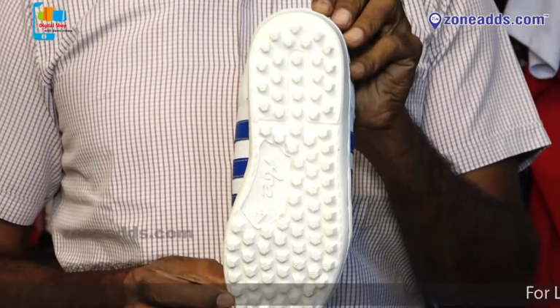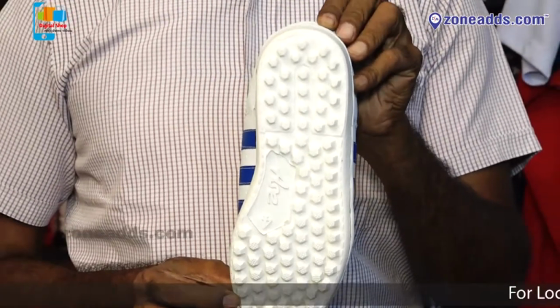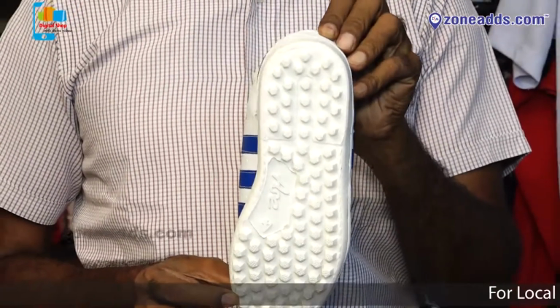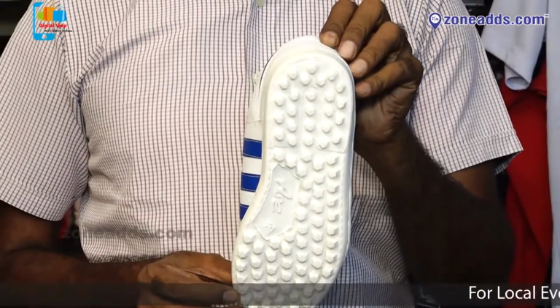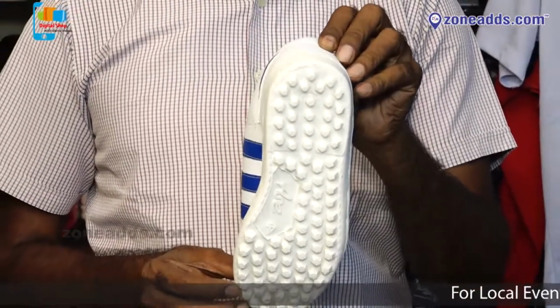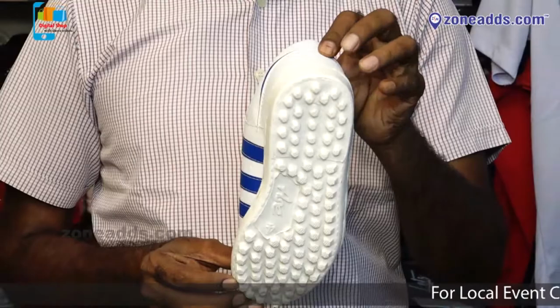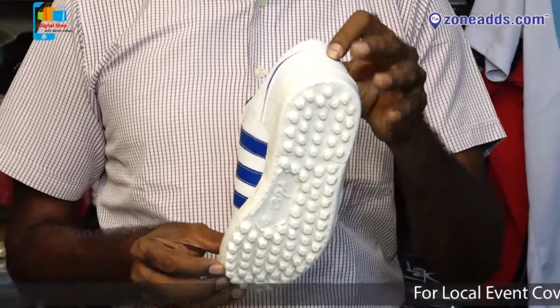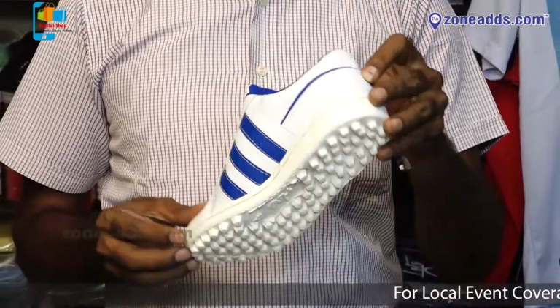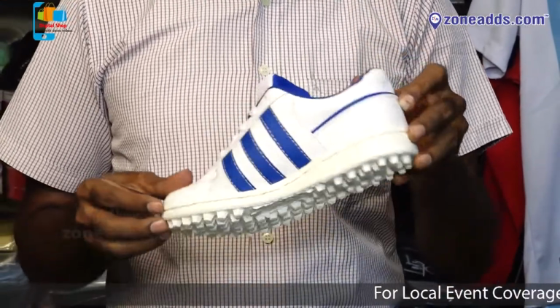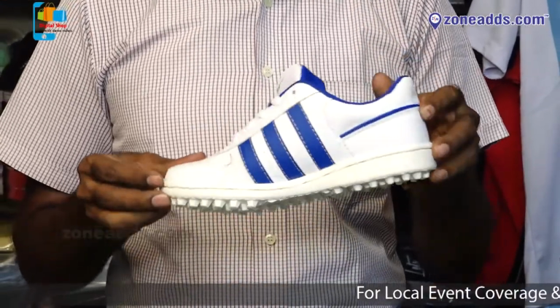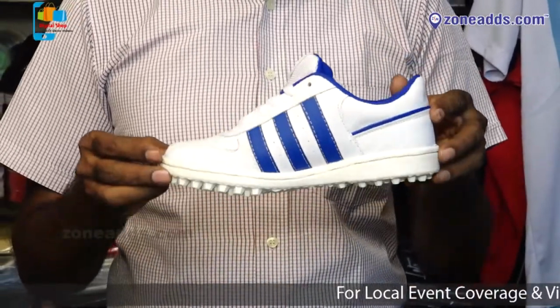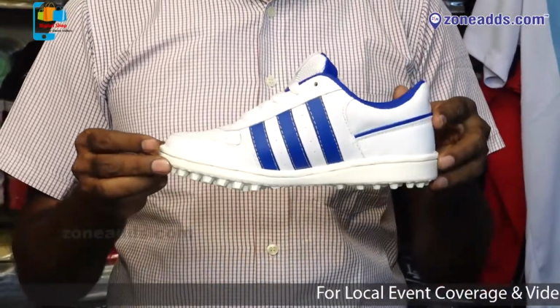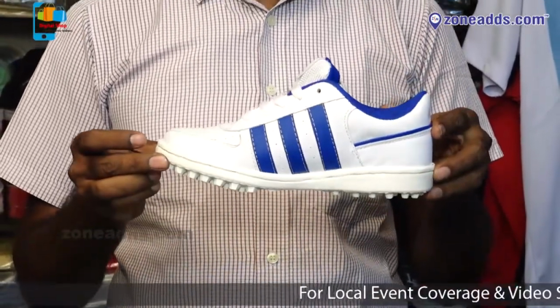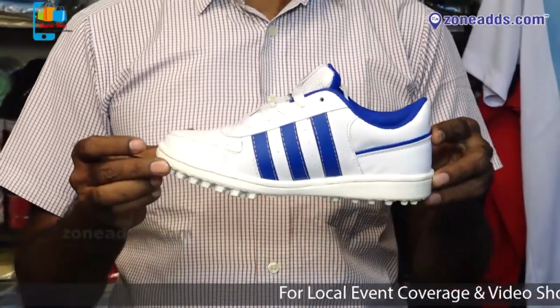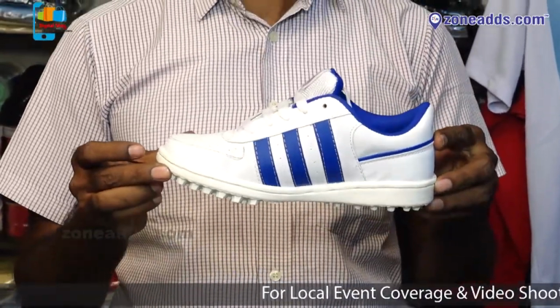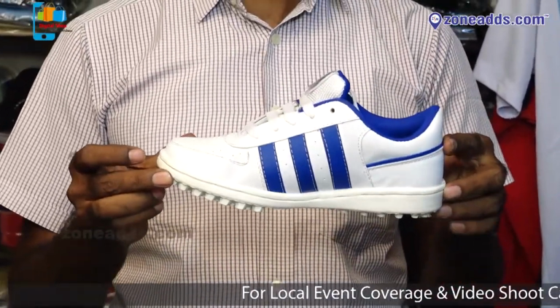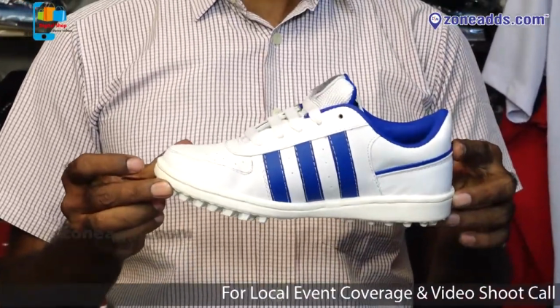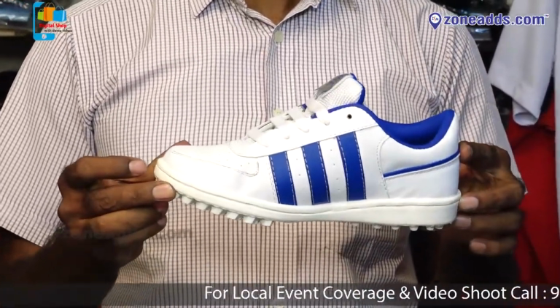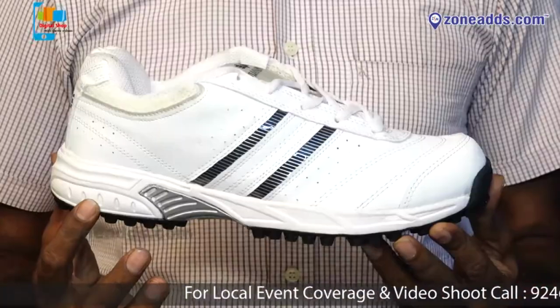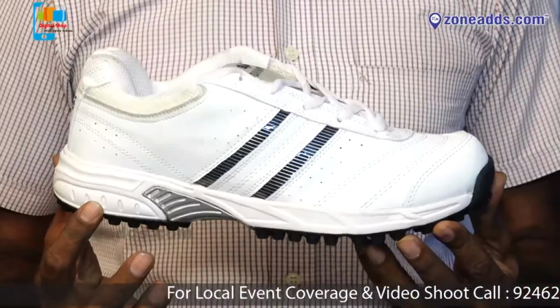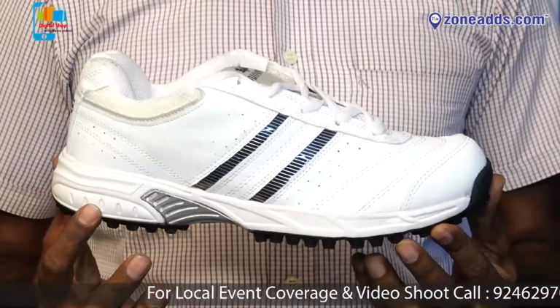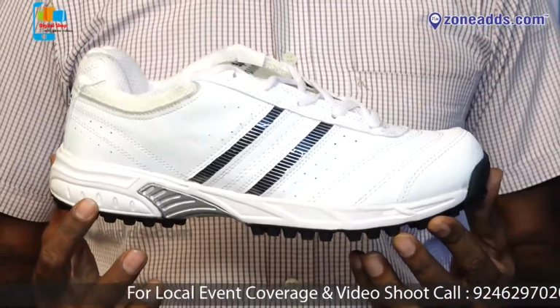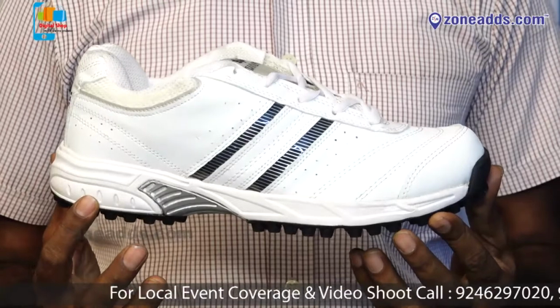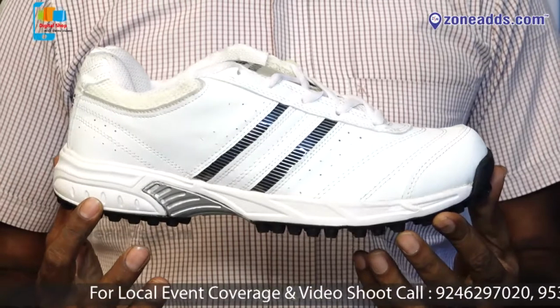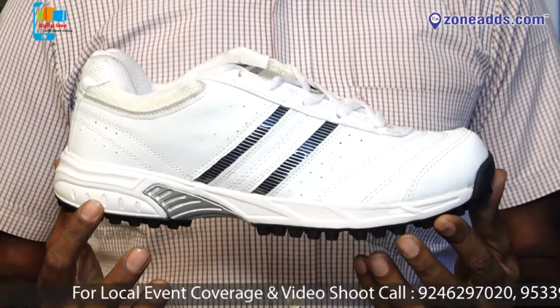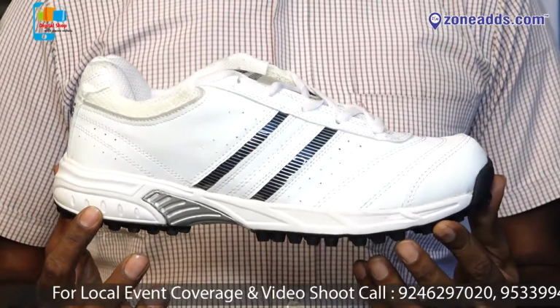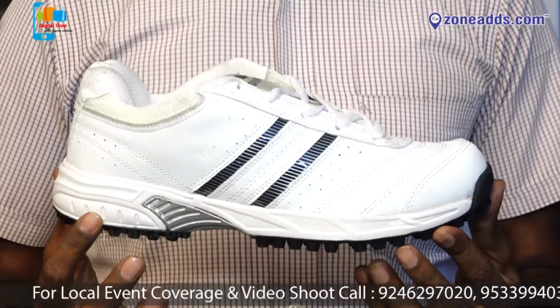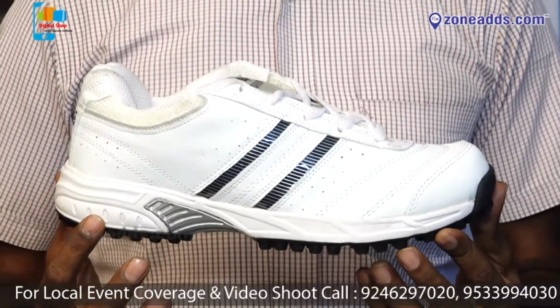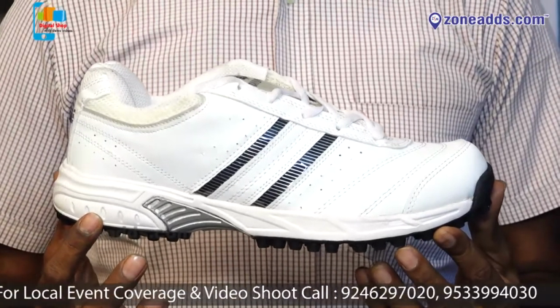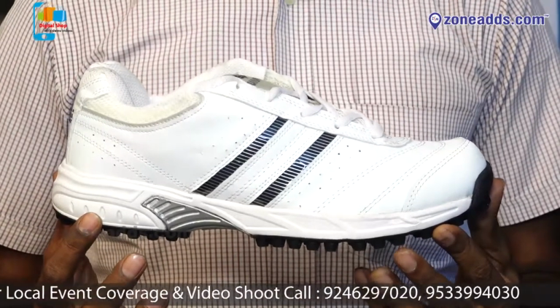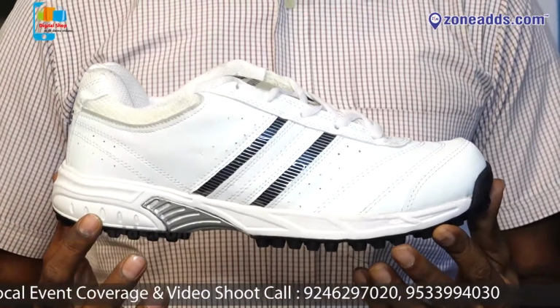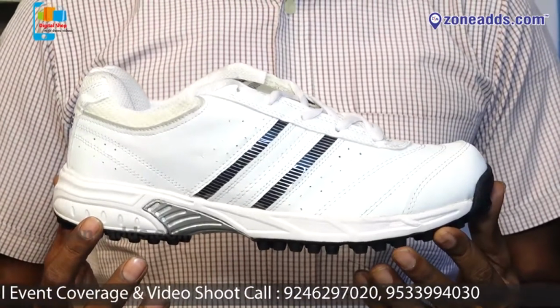It's a very good price. It's white and blue. The price is high-end — ₹1399.